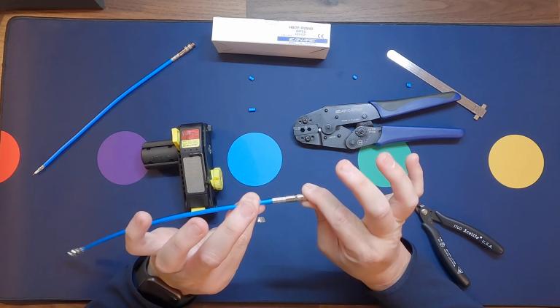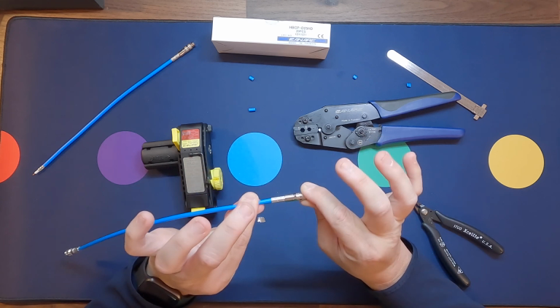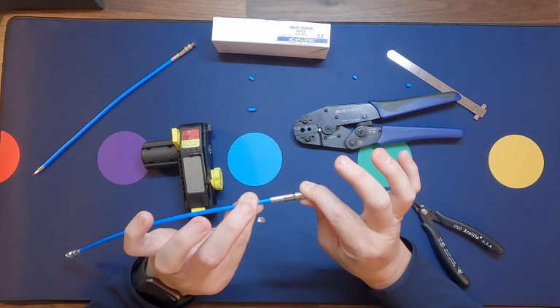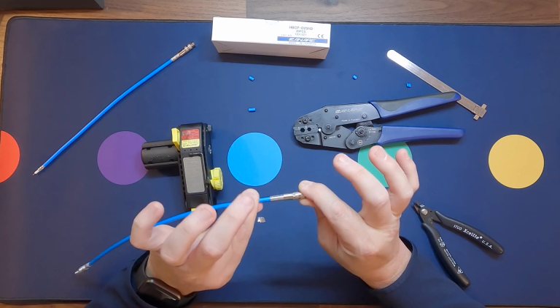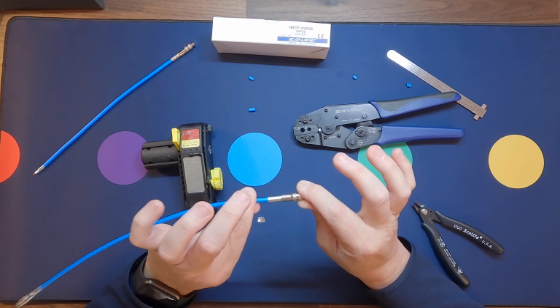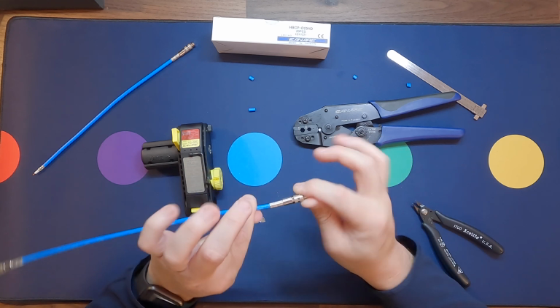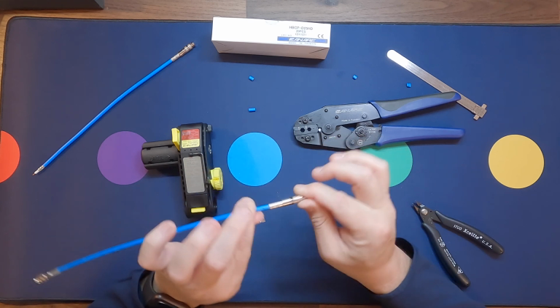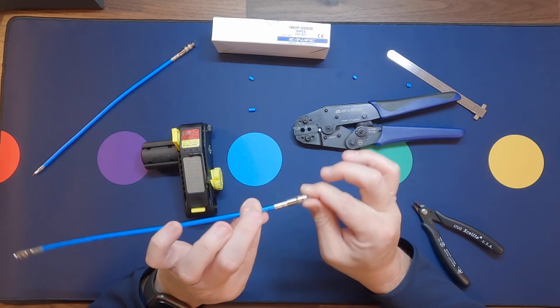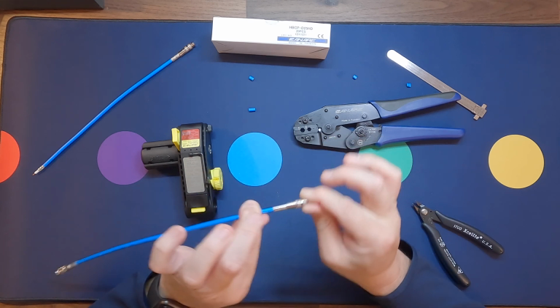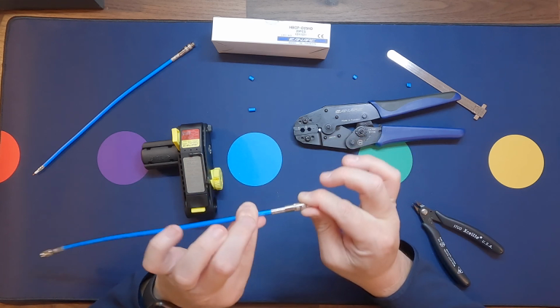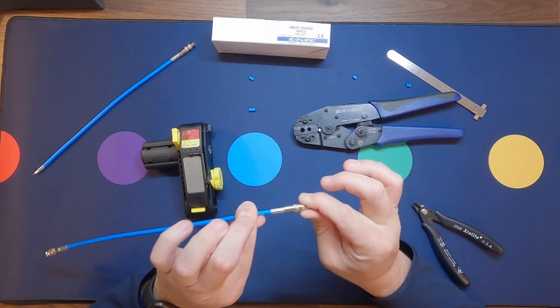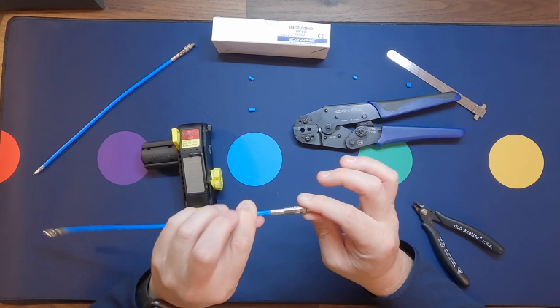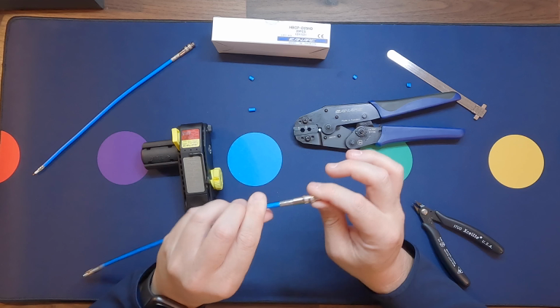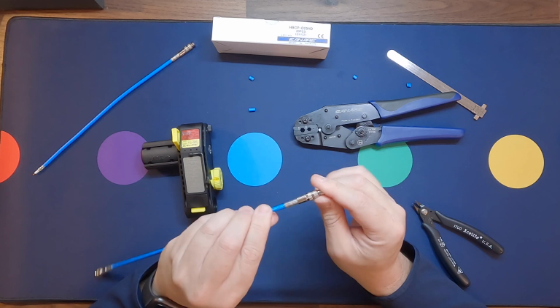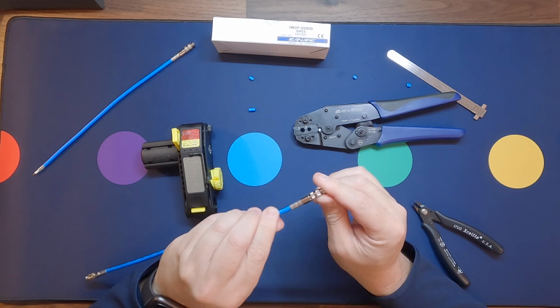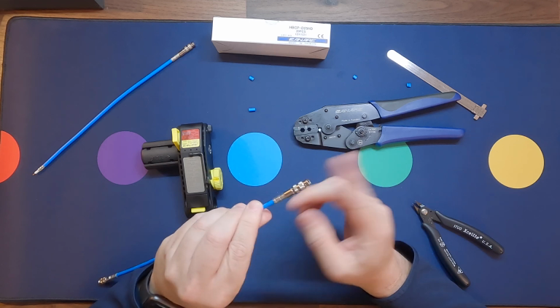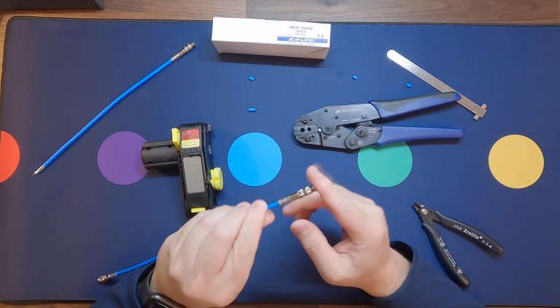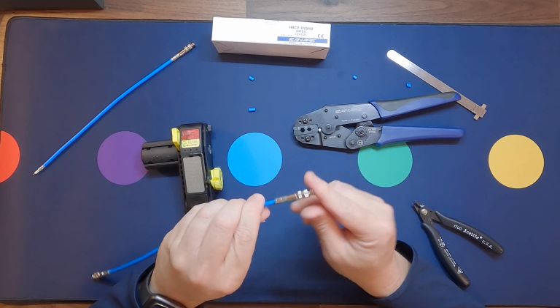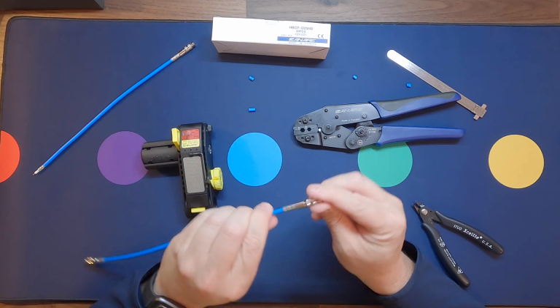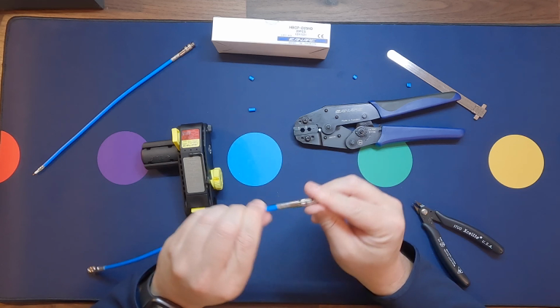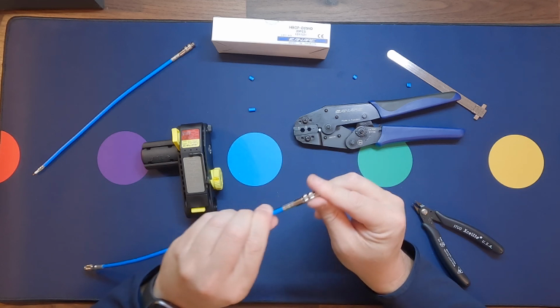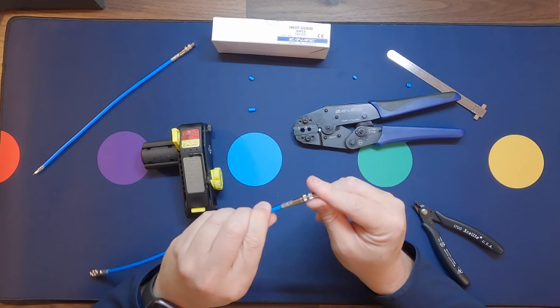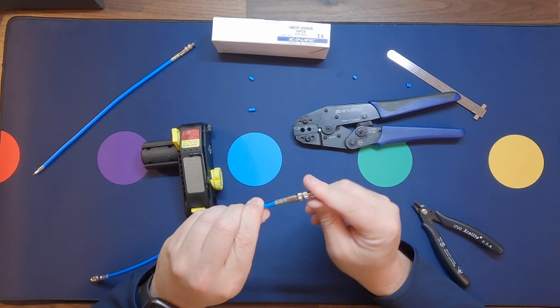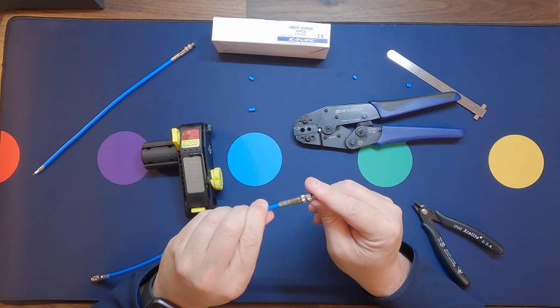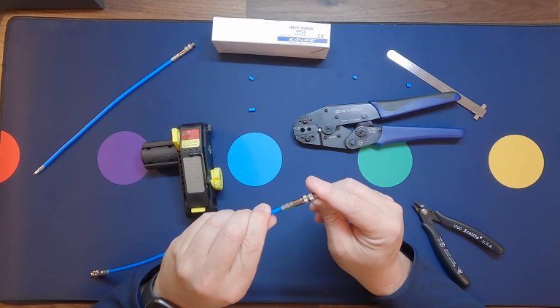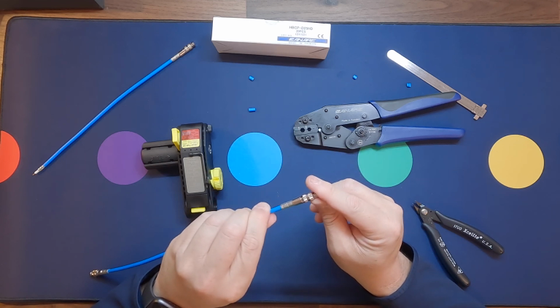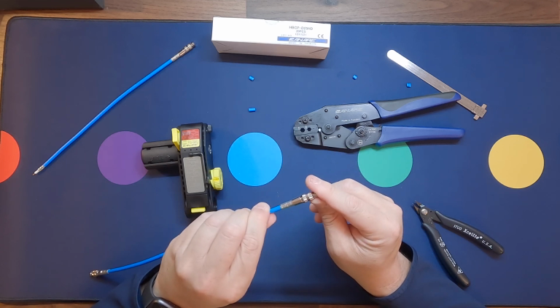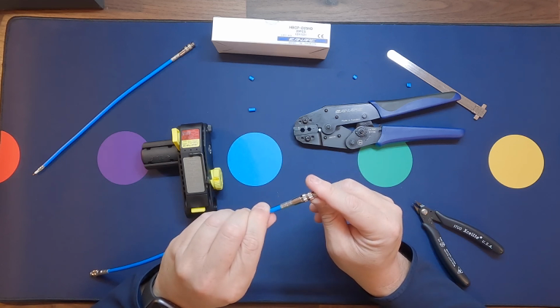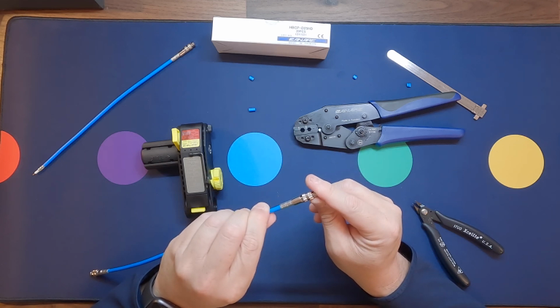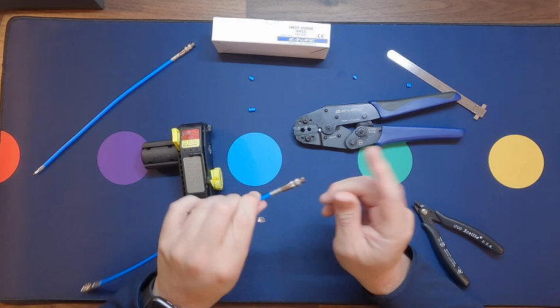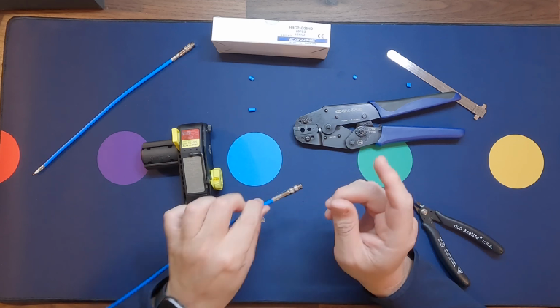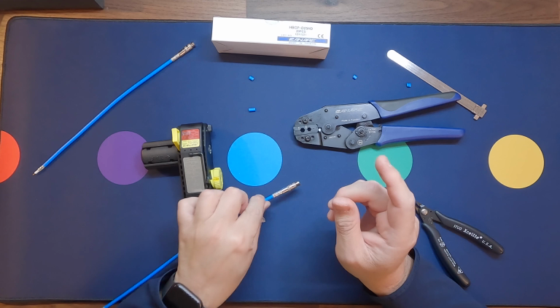And this is how you crimp our Micro BNC. Remember, this process works for all of our other connectors as well.